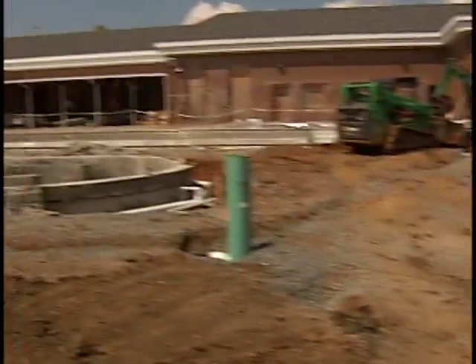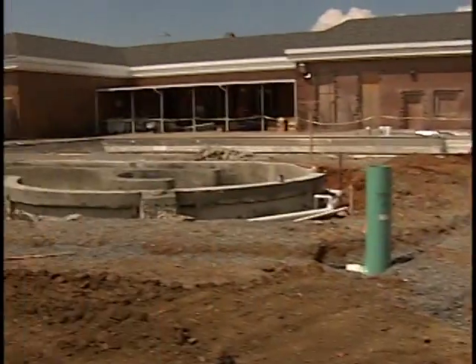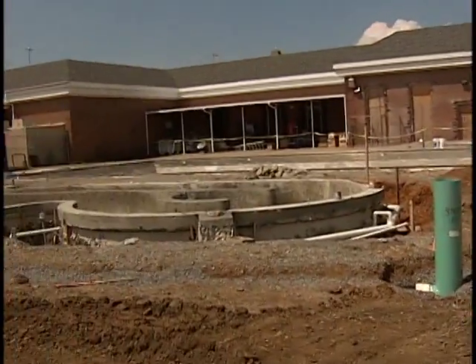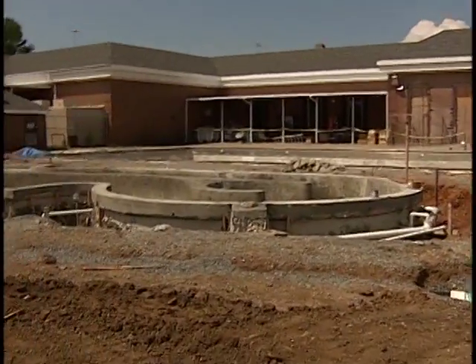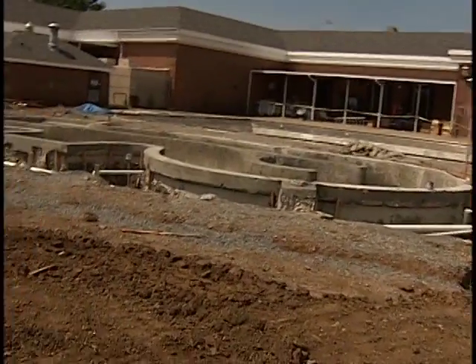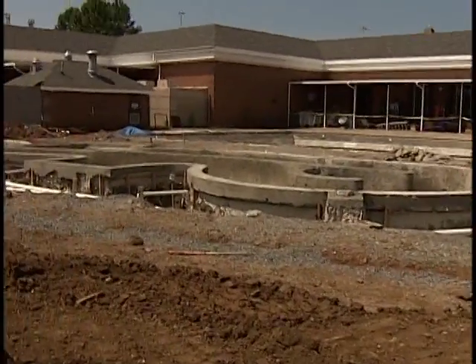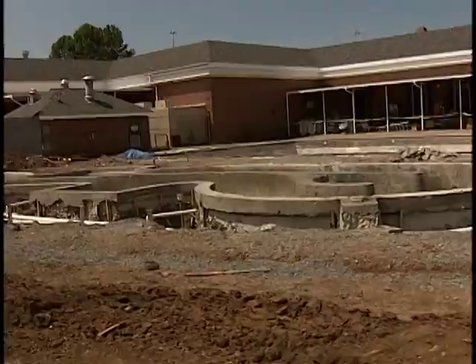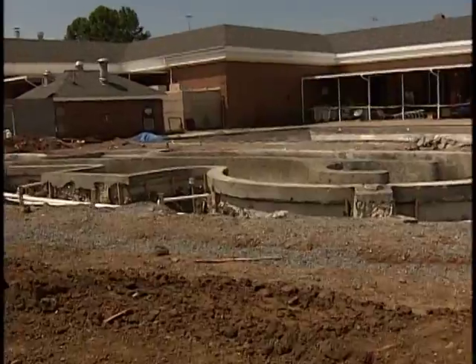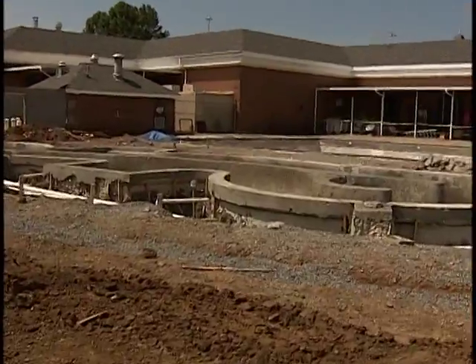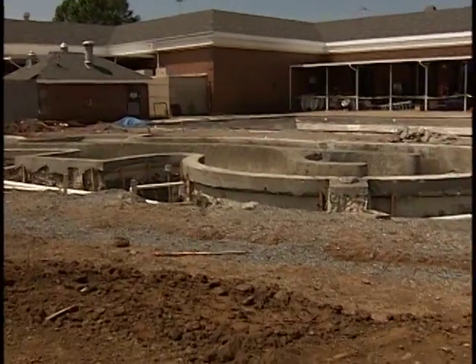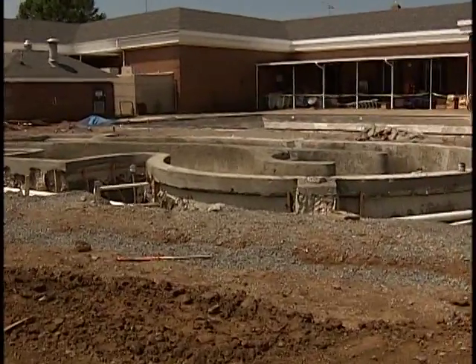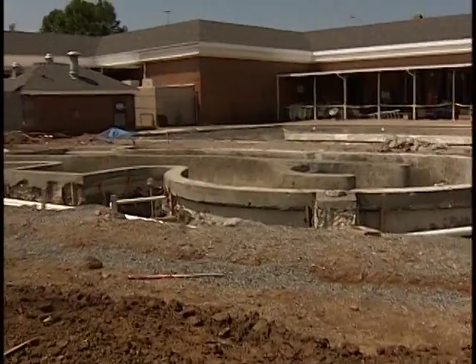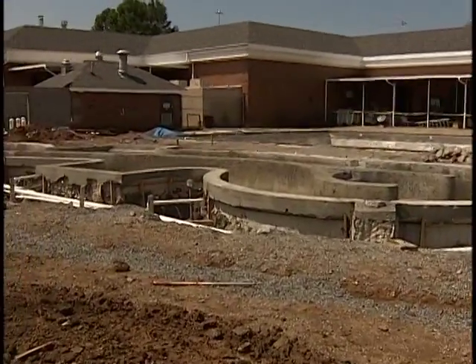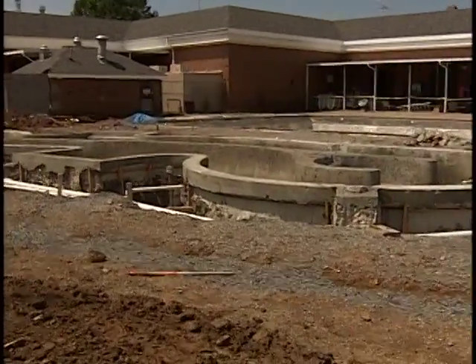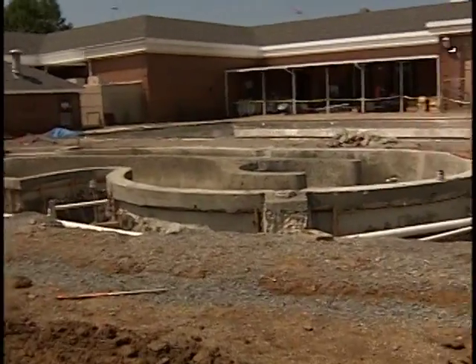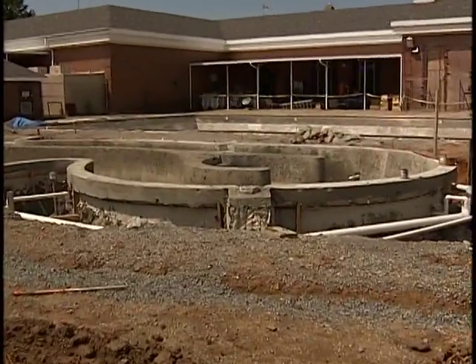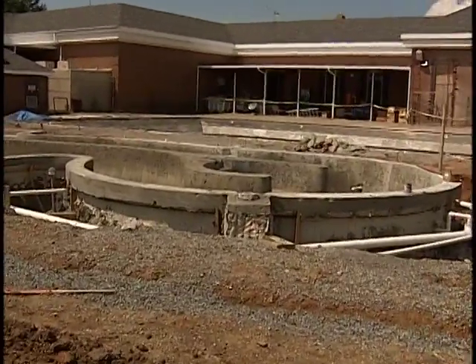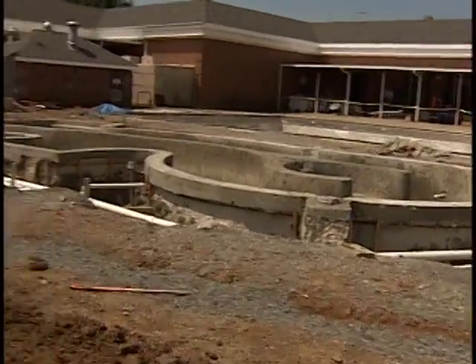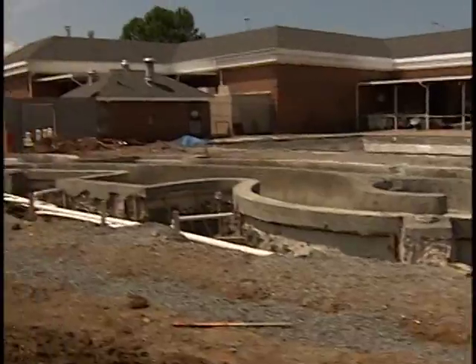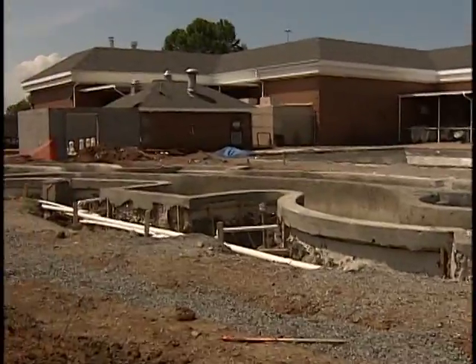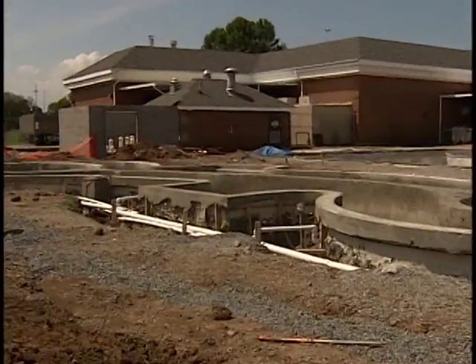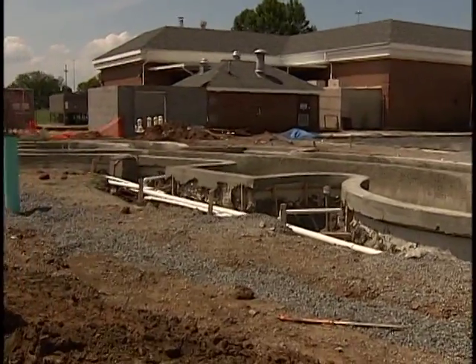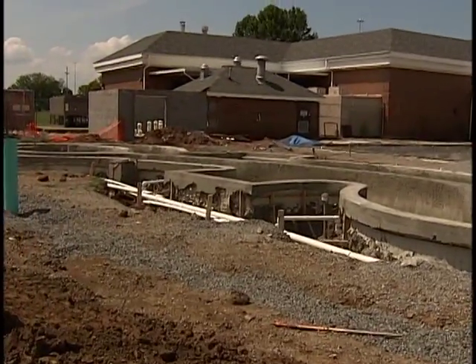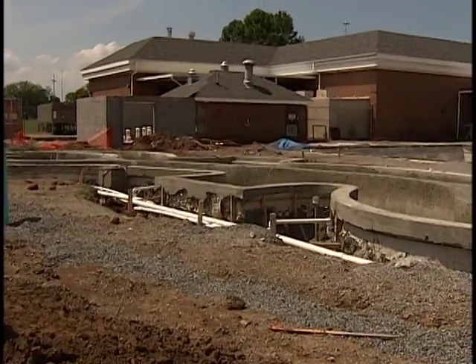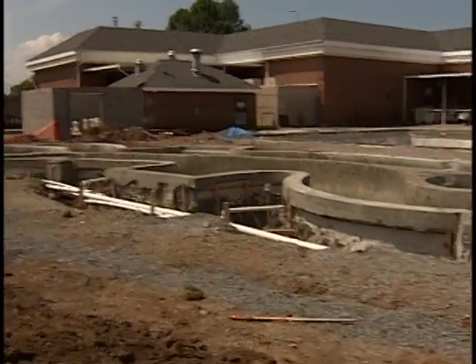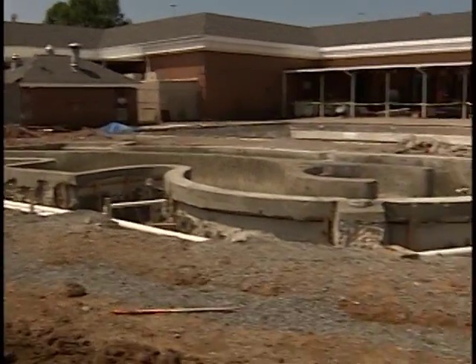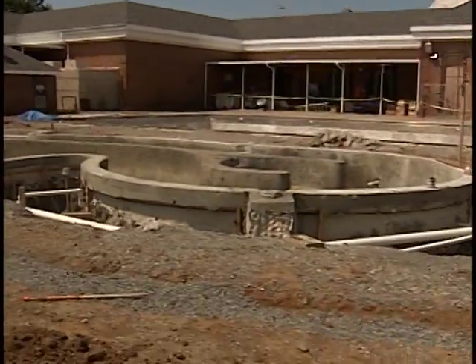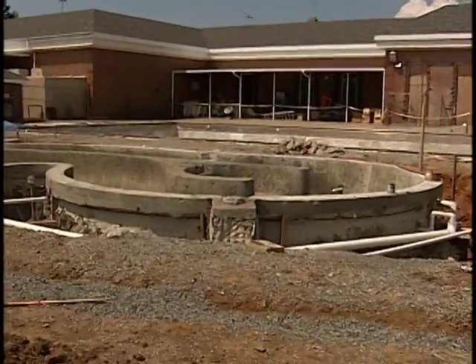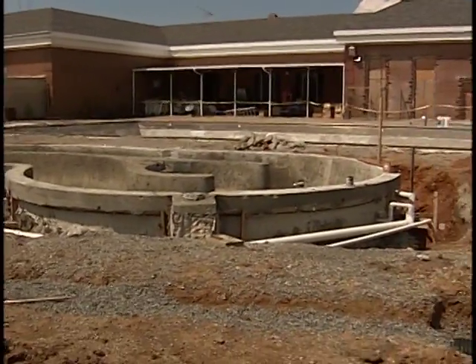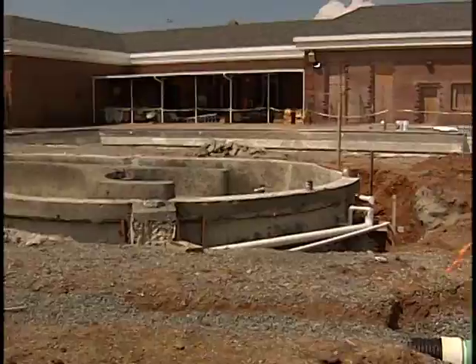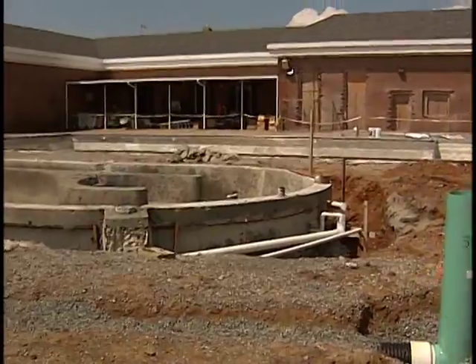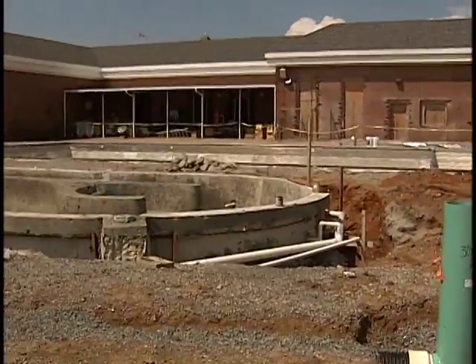Coming over this way, we have our current channel. Last time you saw this, there was just steel bar in there. Now we have it concreted, getting ready for plaster. That will be one of the last steps in this project, but the current channel is ready for some plastering.